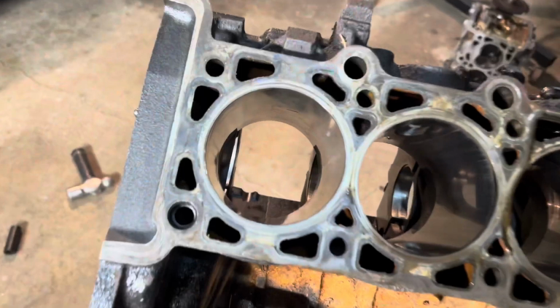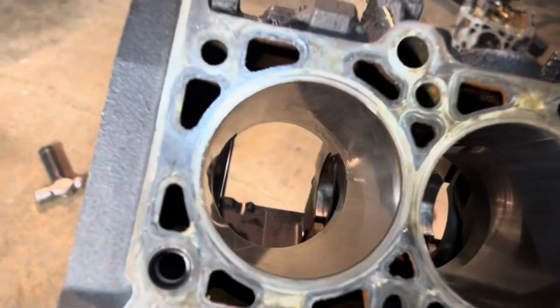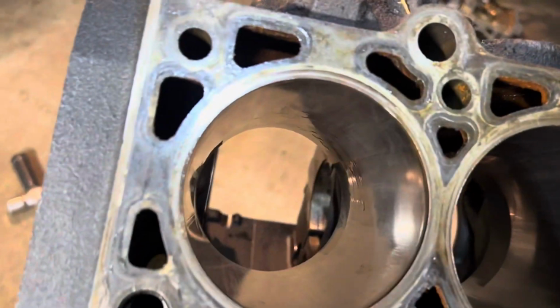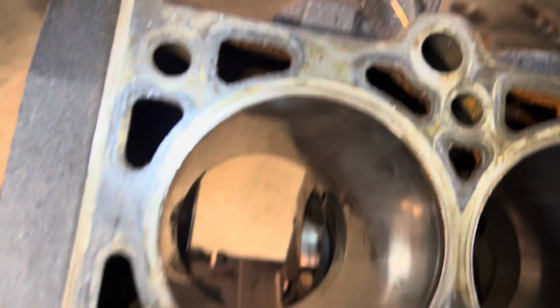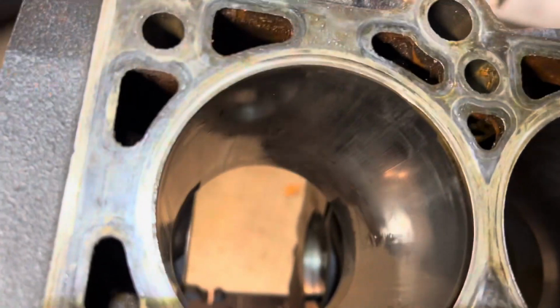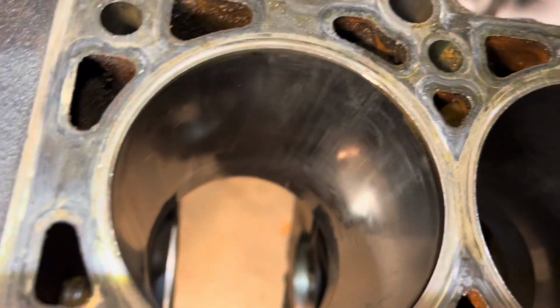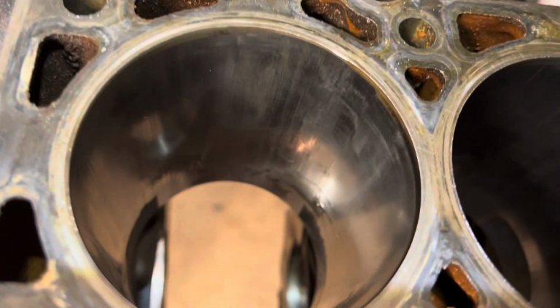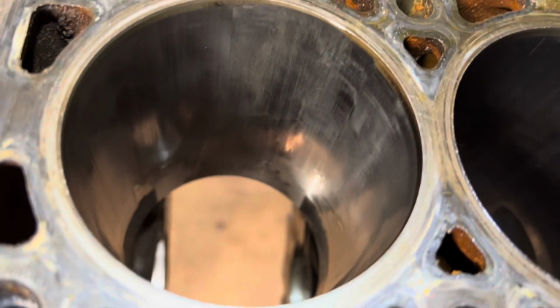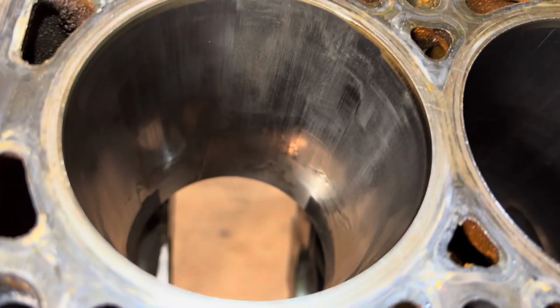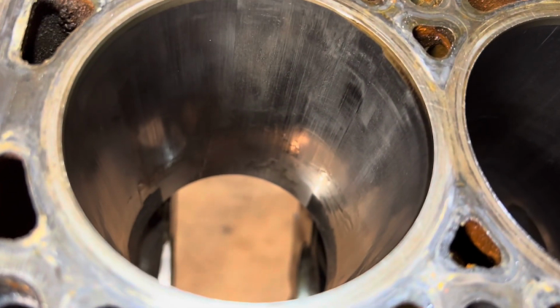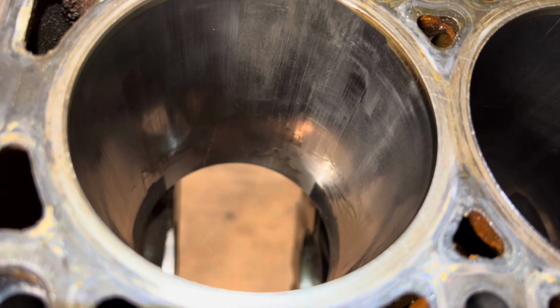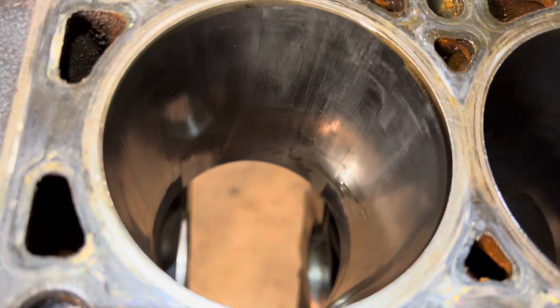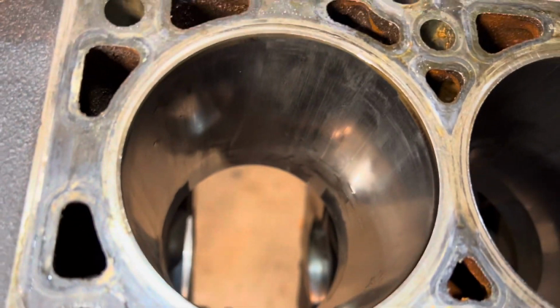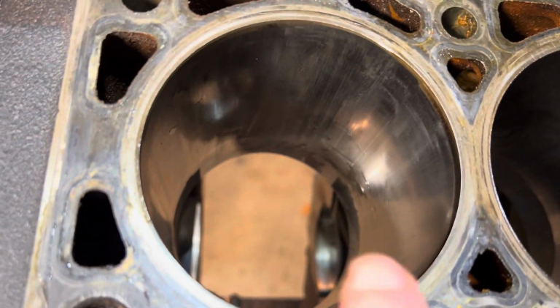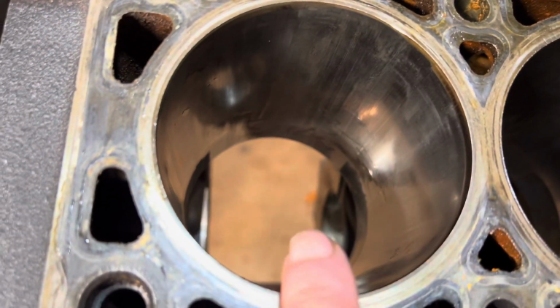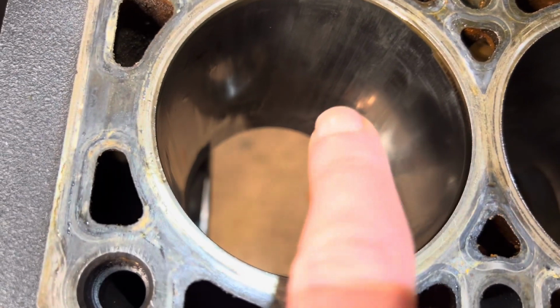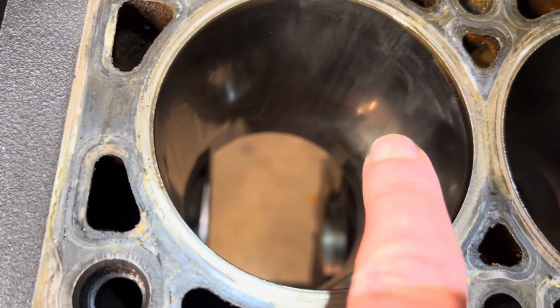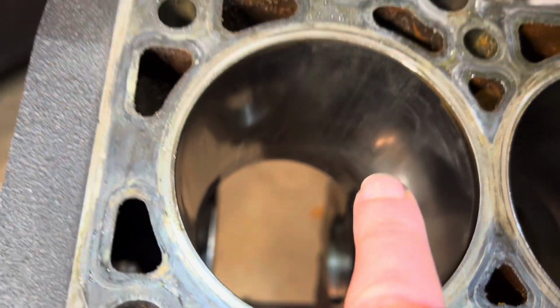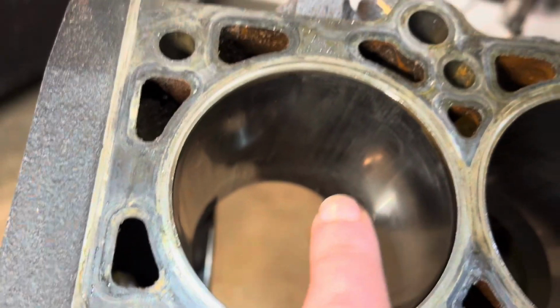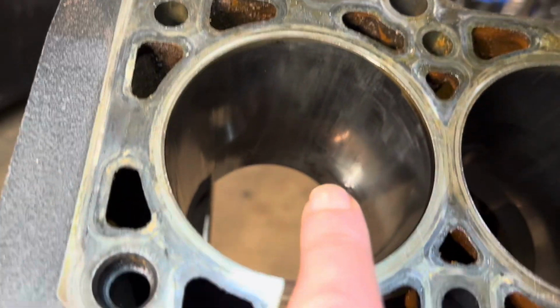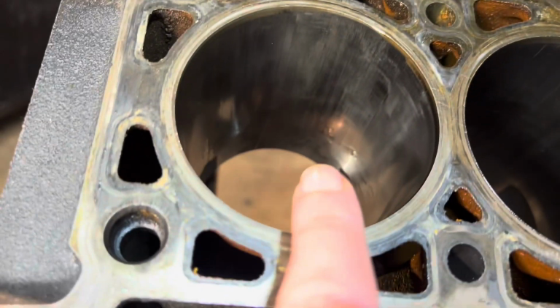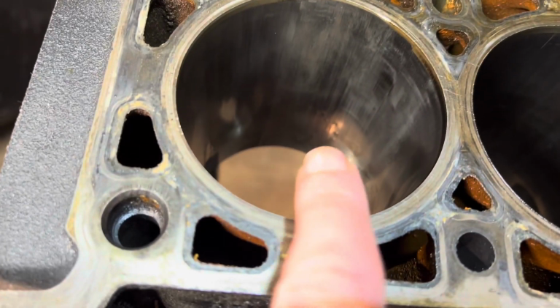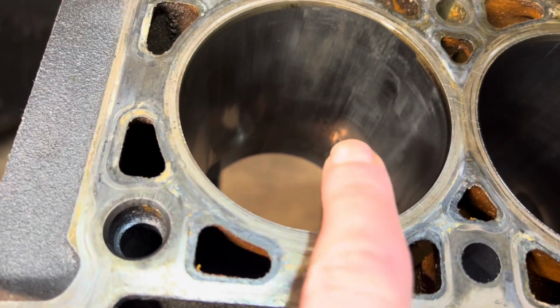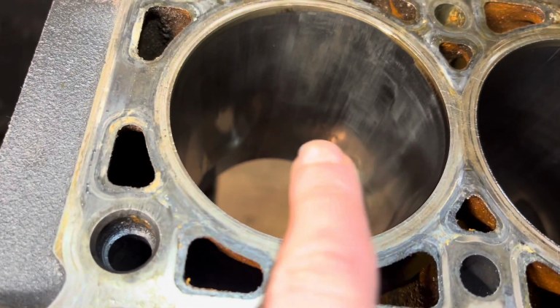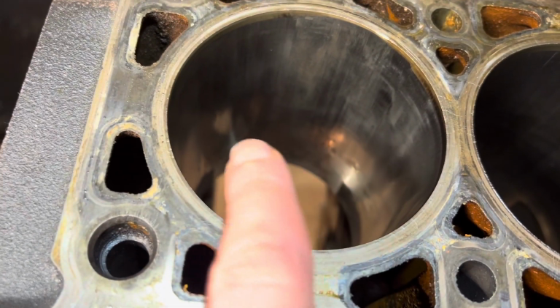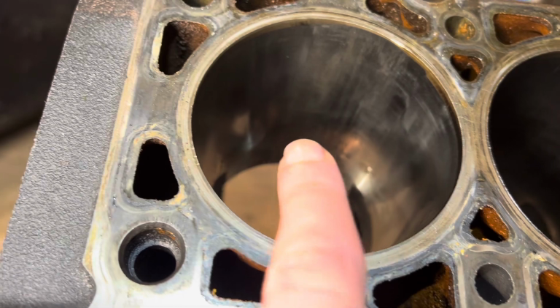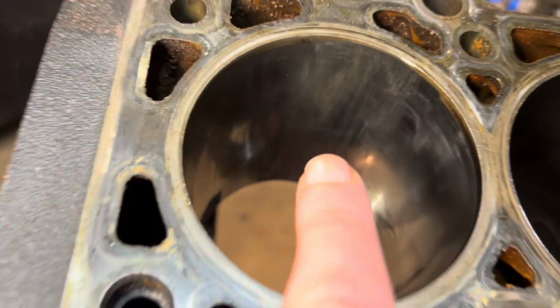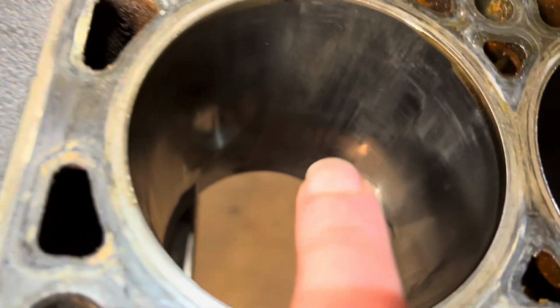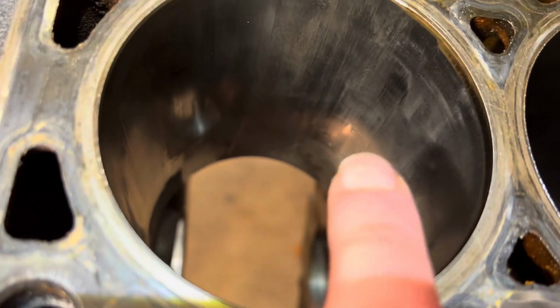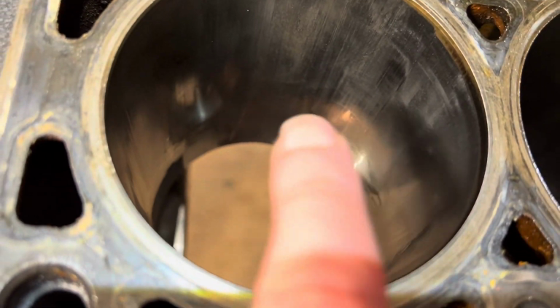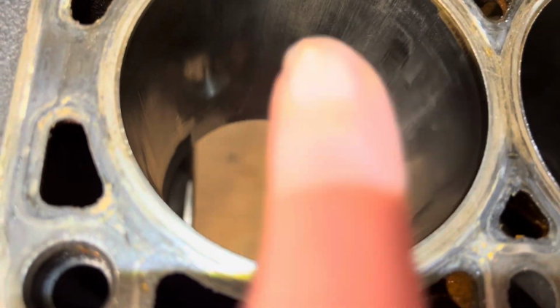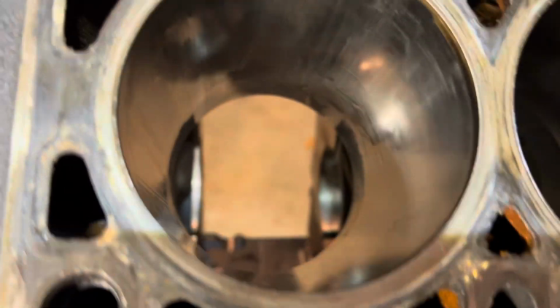I was surprised at the cylinder with the damaged piston — all there really was was some excessive scuffing, as you can see there.